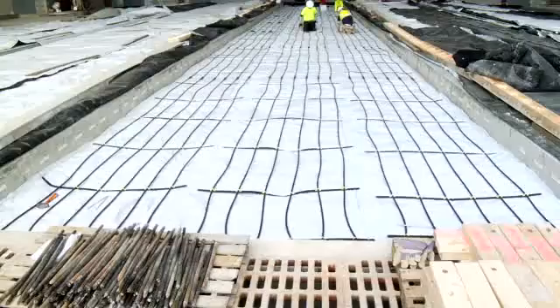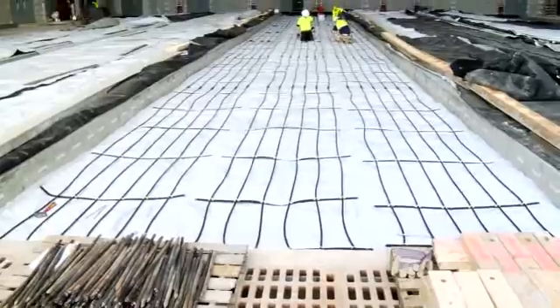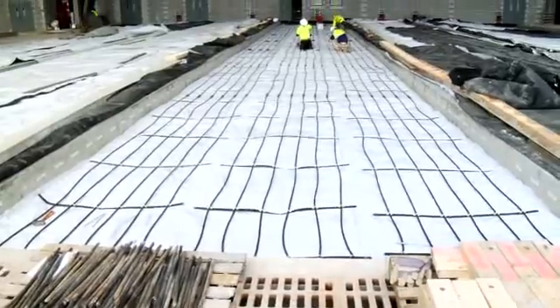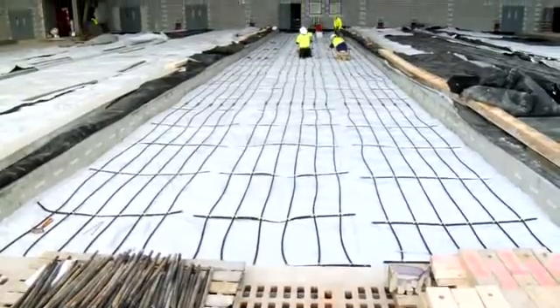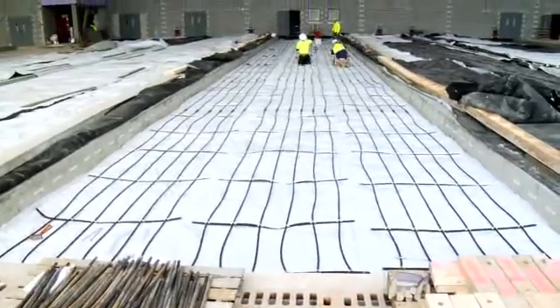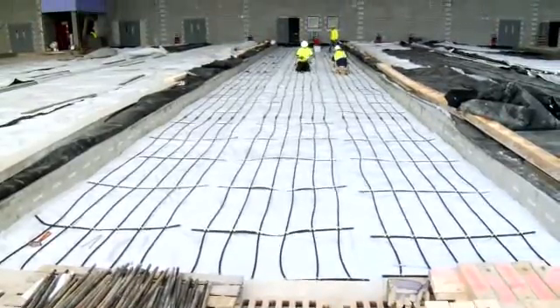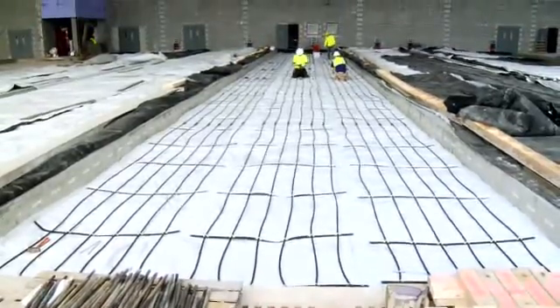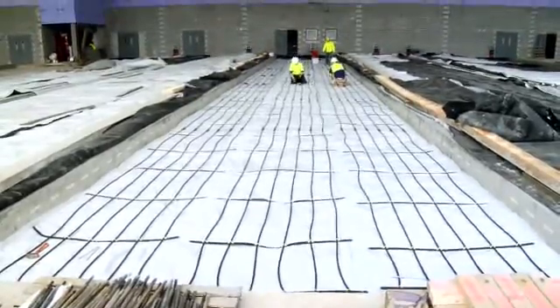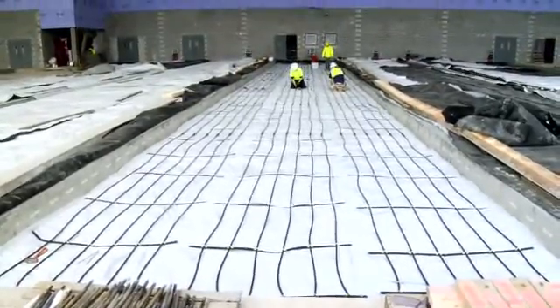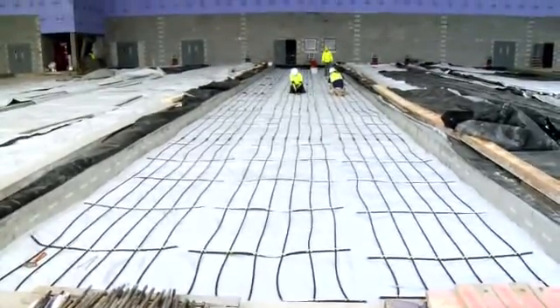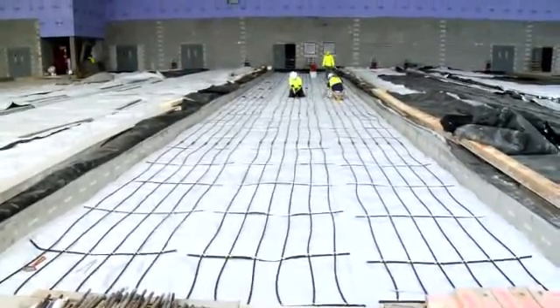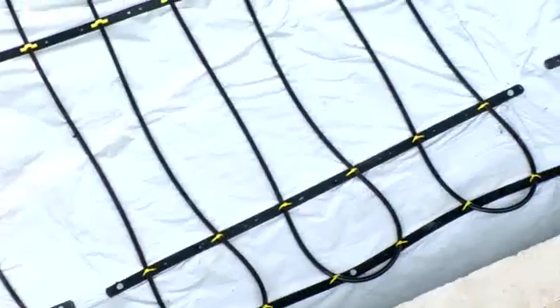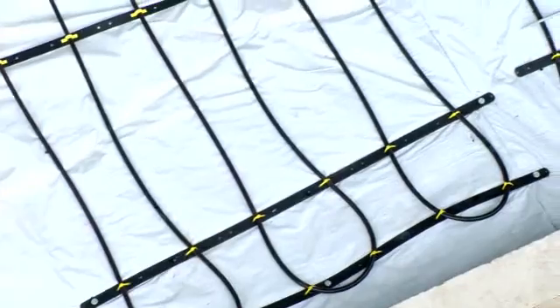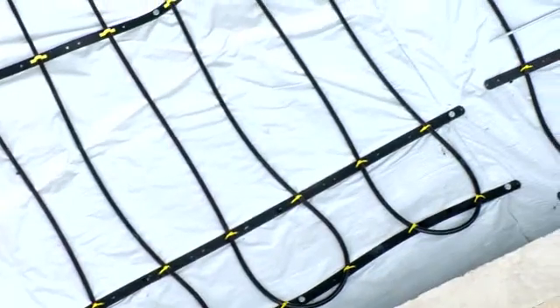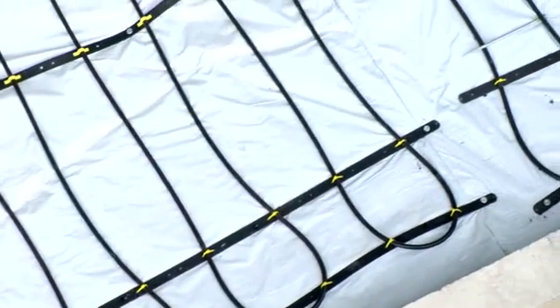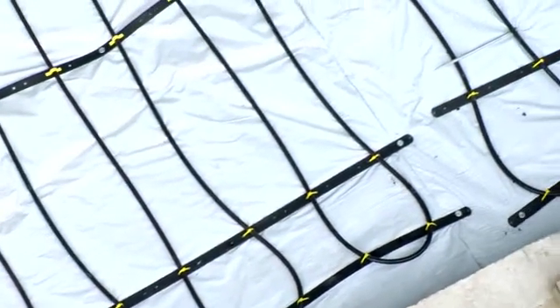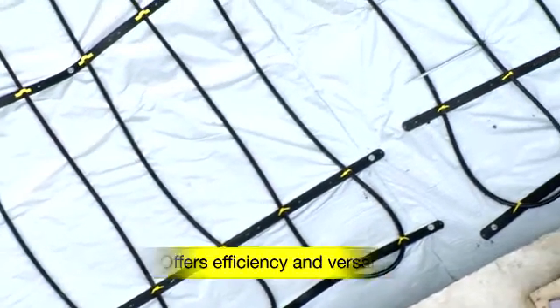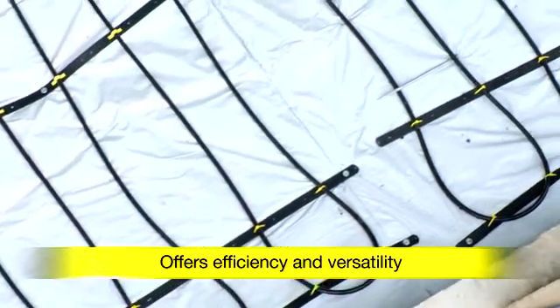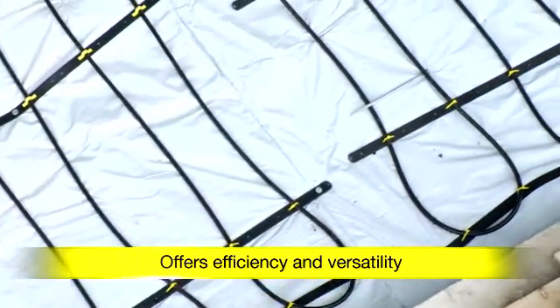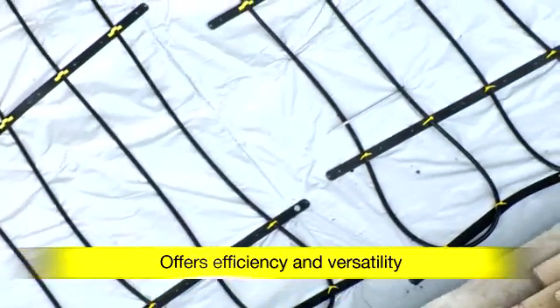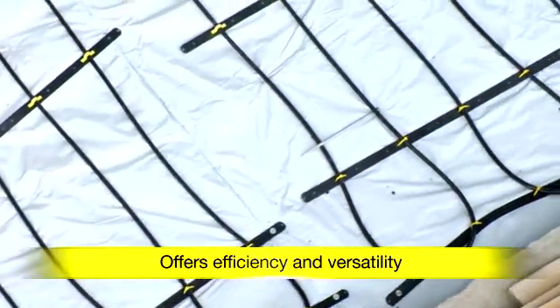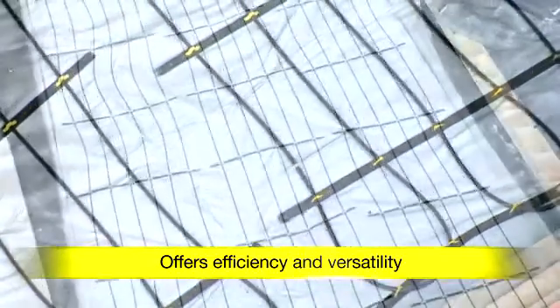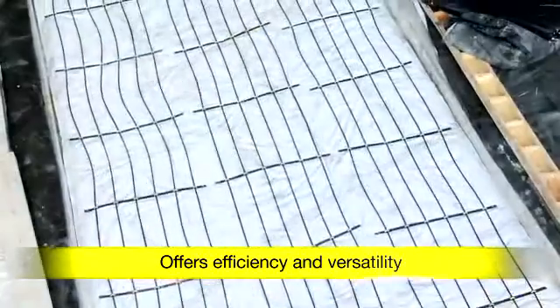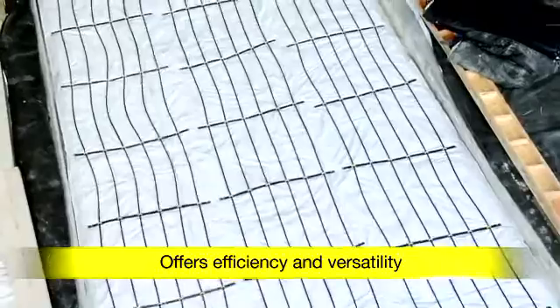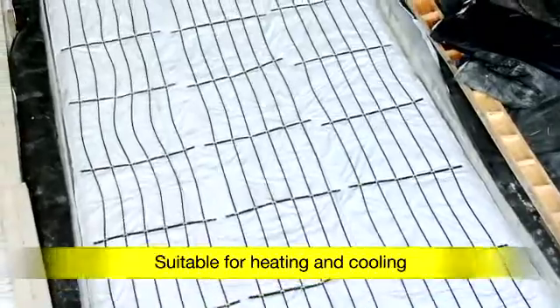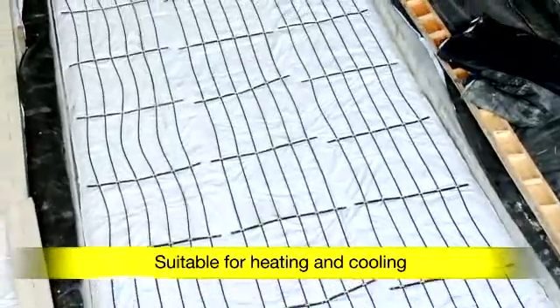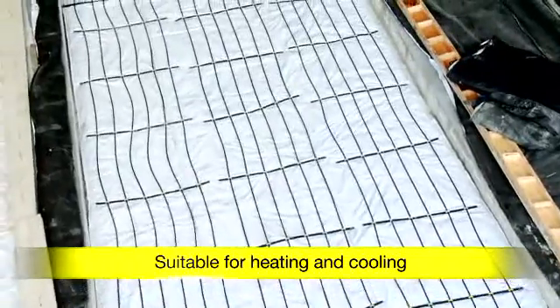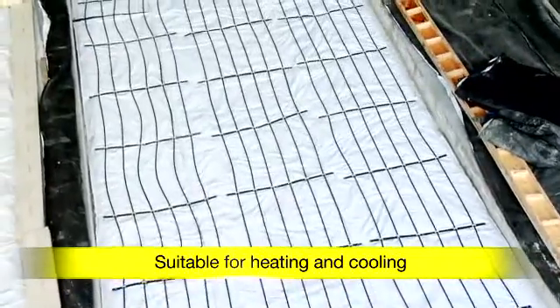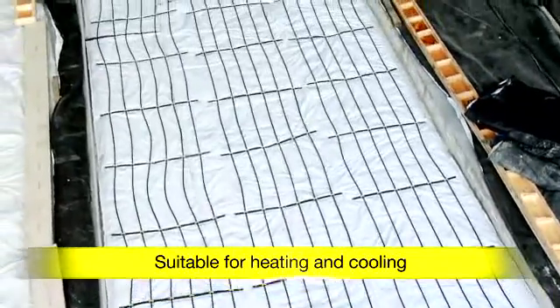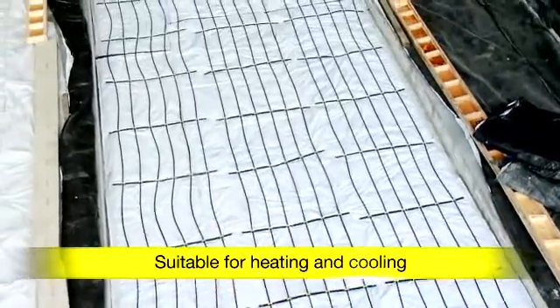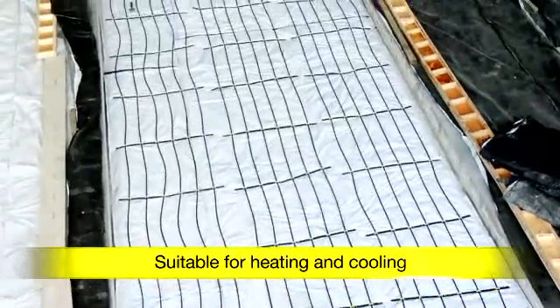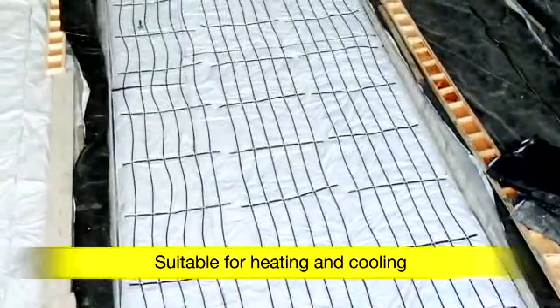Radiant technology heats and cools more efficiently than forced air systems, utilizing lower water temperatures to heat and higher water temperatures to cool. Radiant technology is compatible with high efficiency appliances and cooling sources.